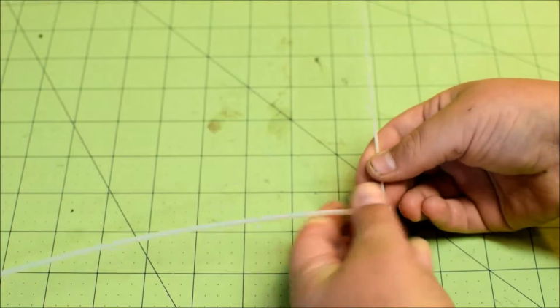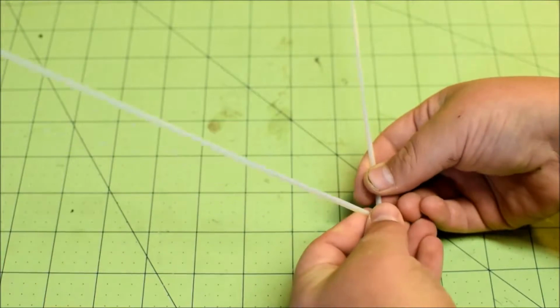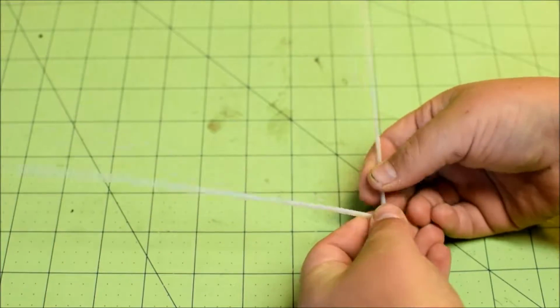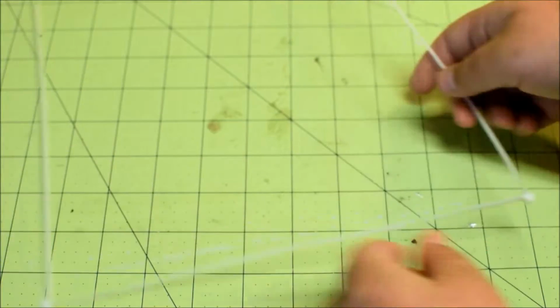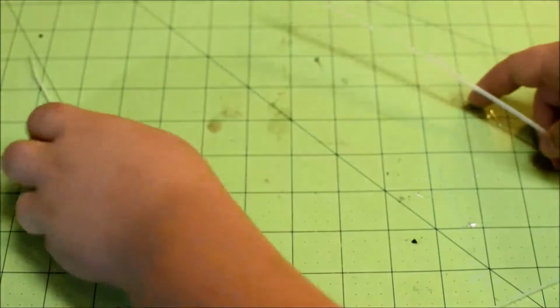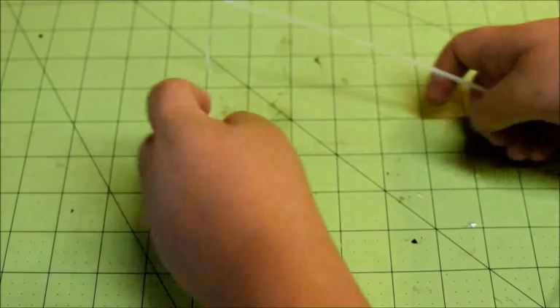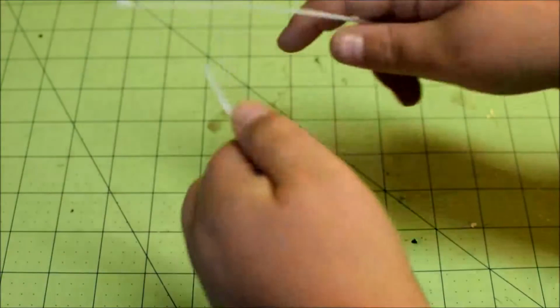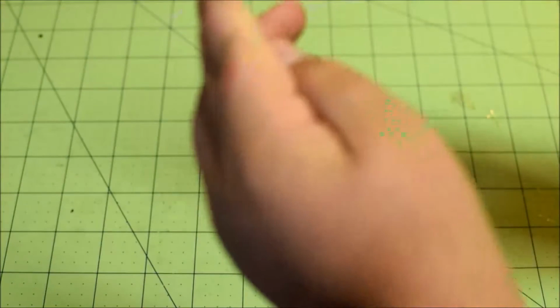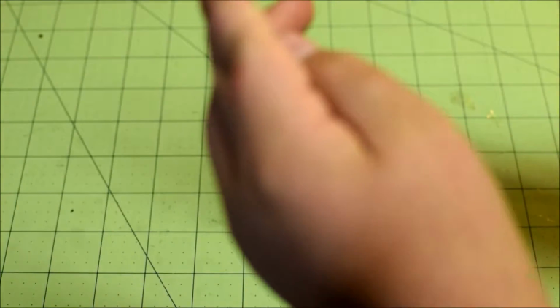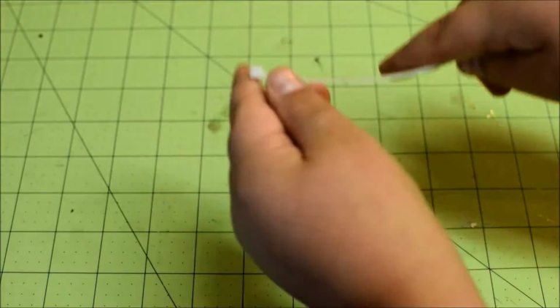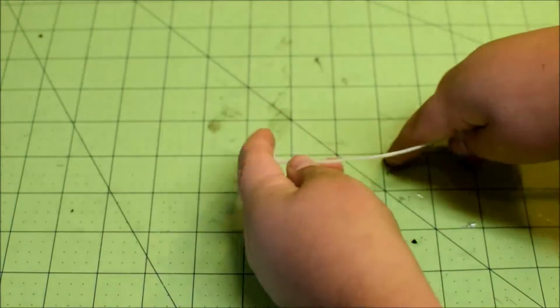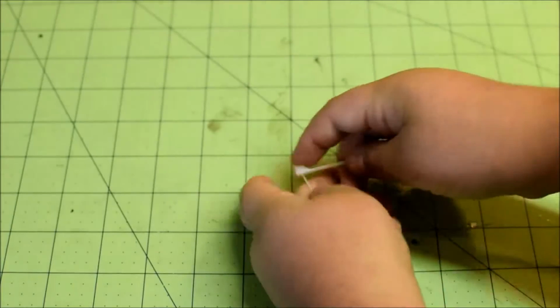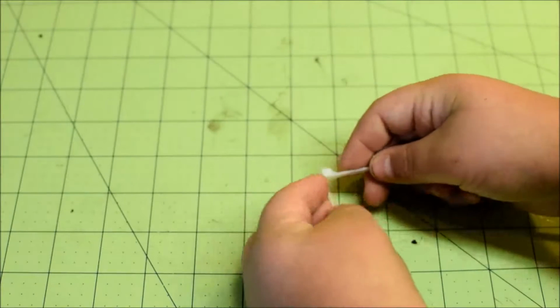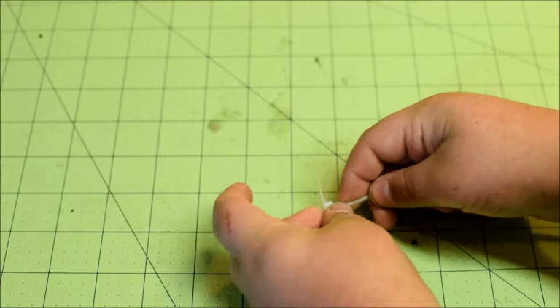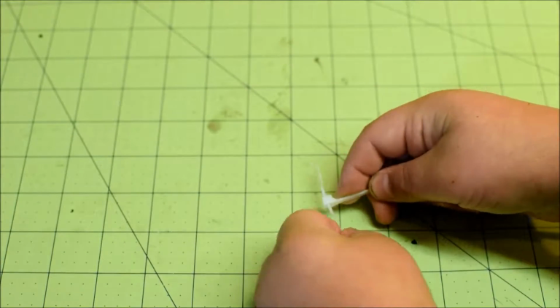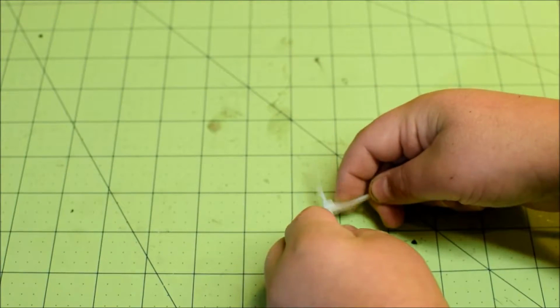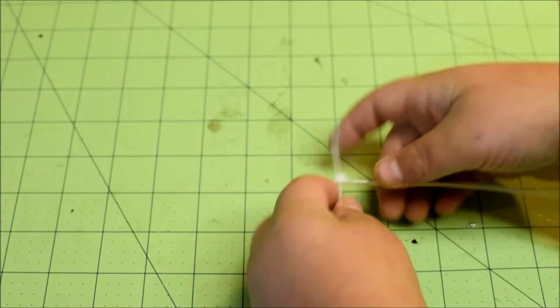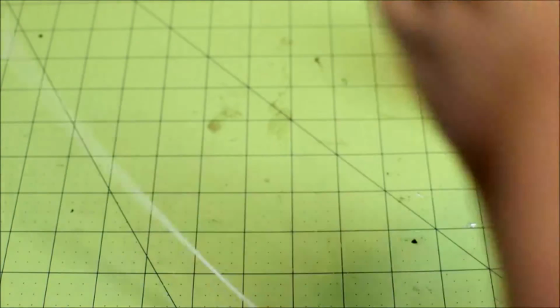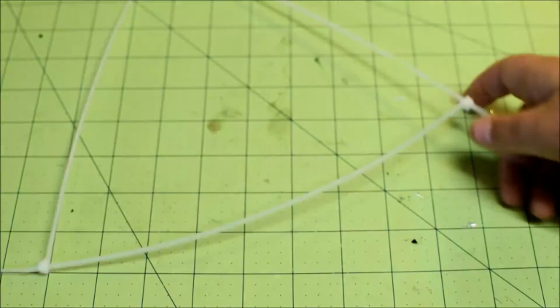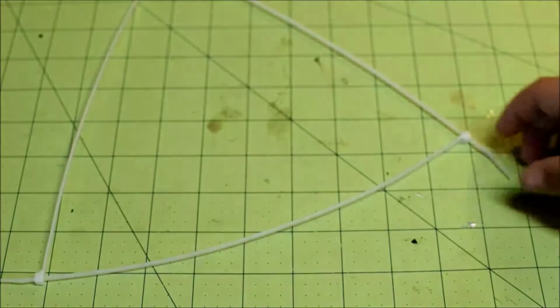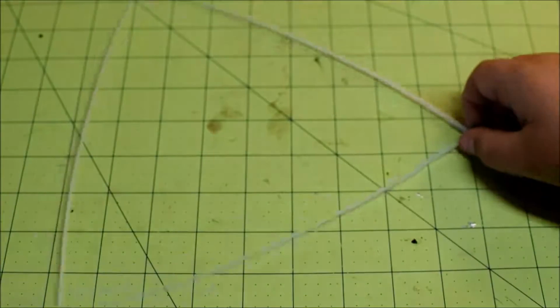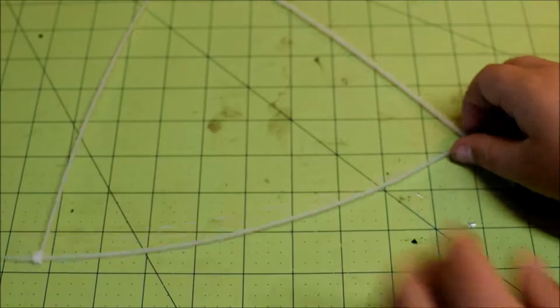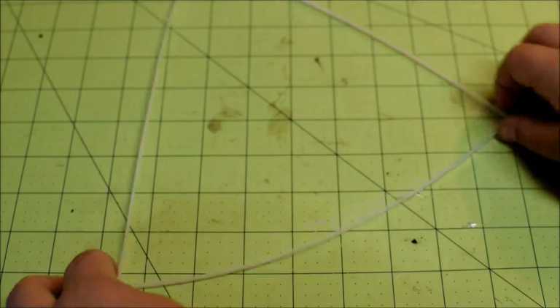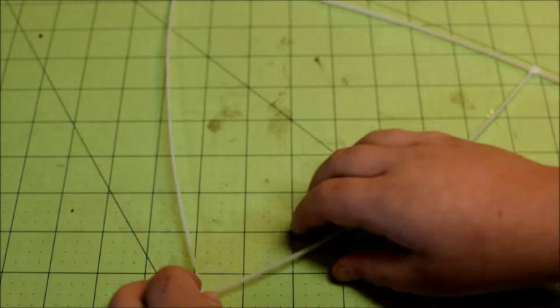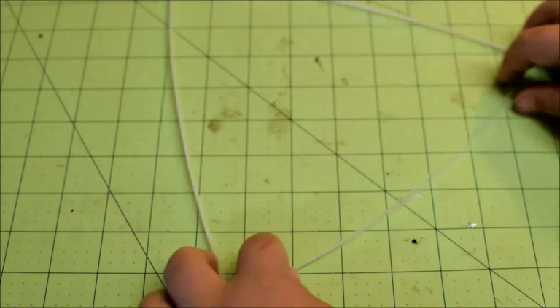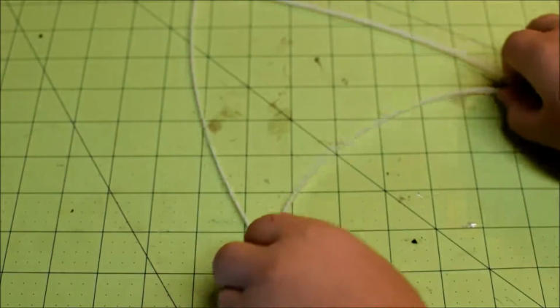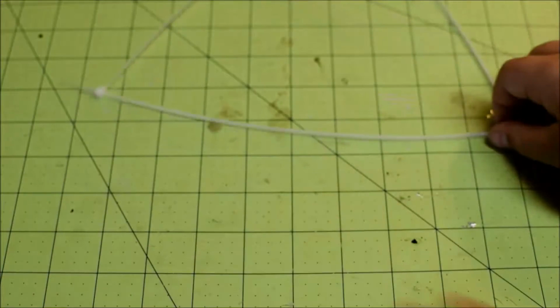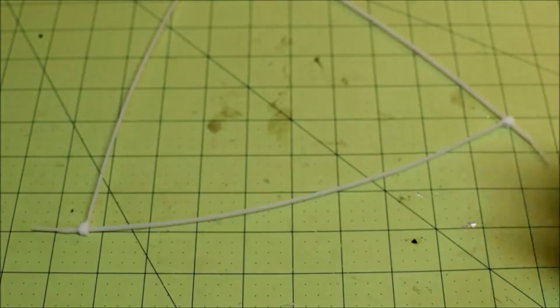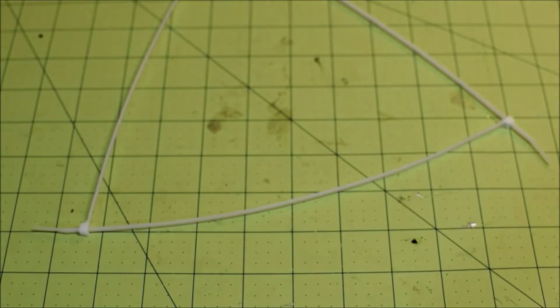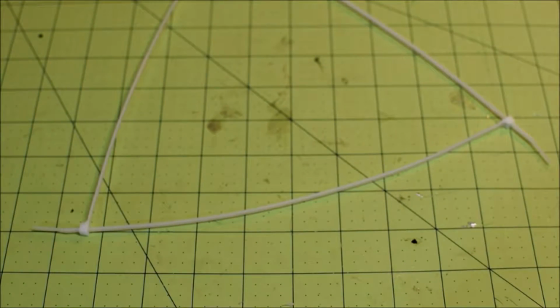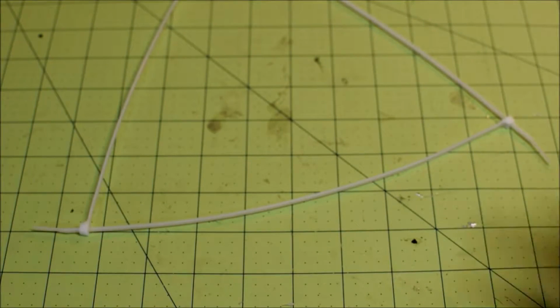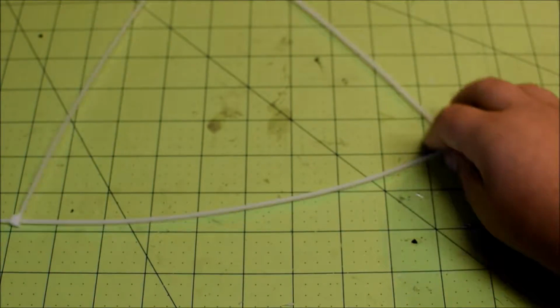And with that your little triangle air gate is finished. You can also cut off a little excess right here — don't make it pointy — there we go.